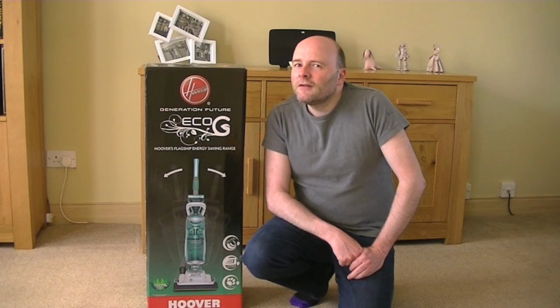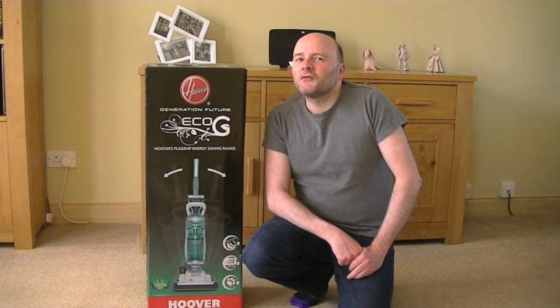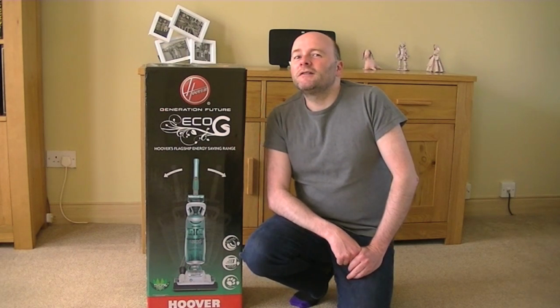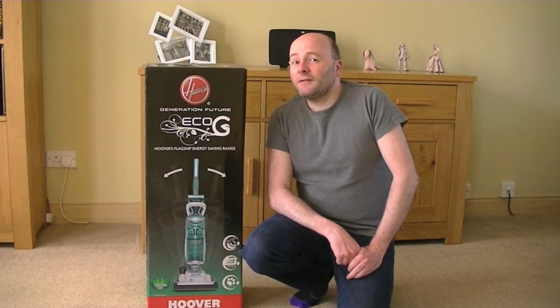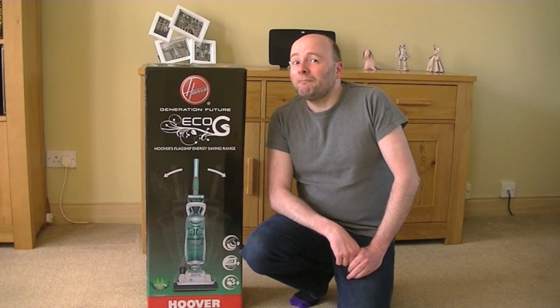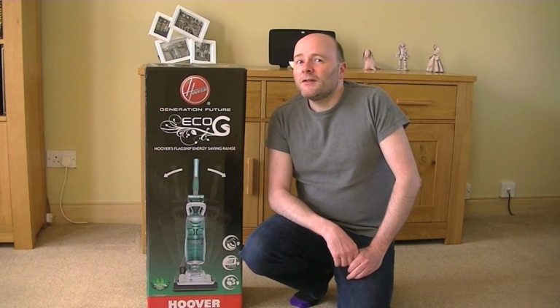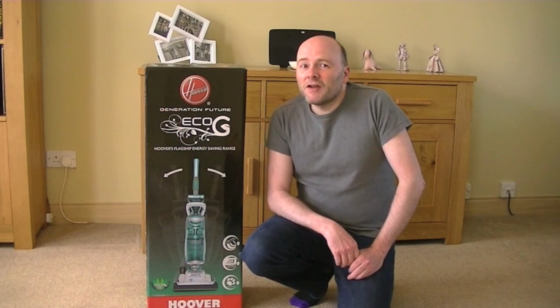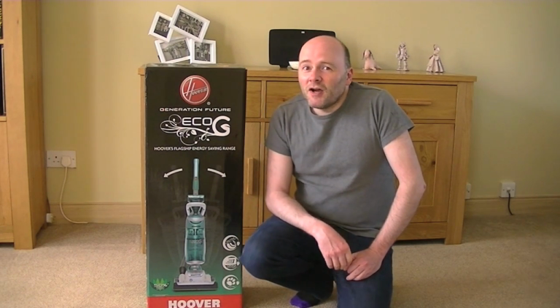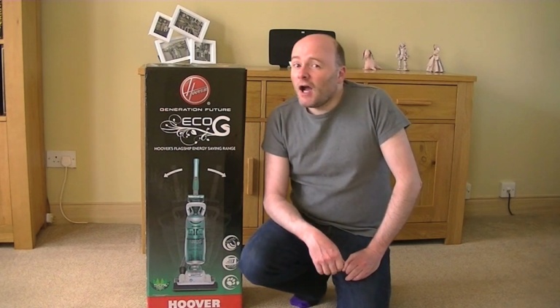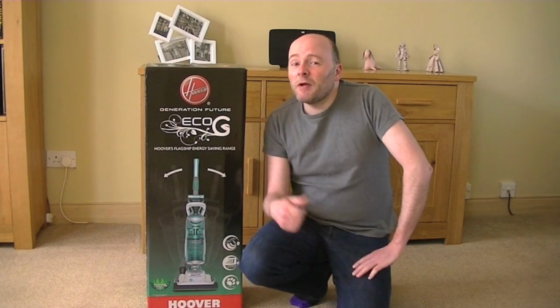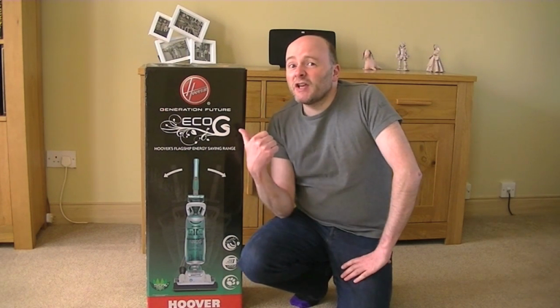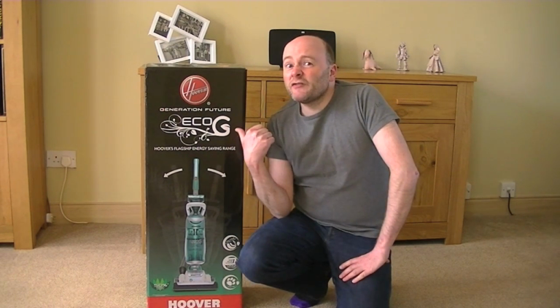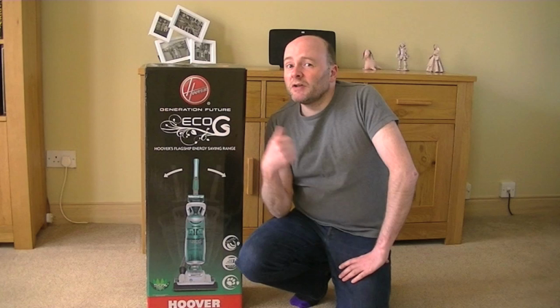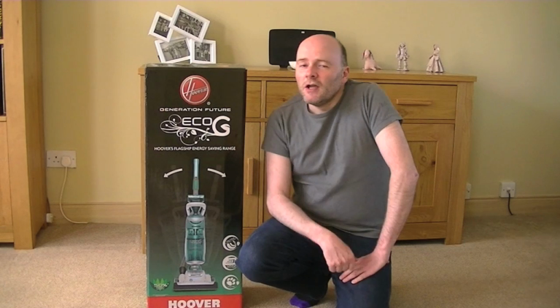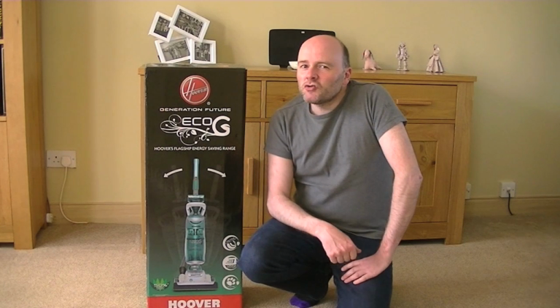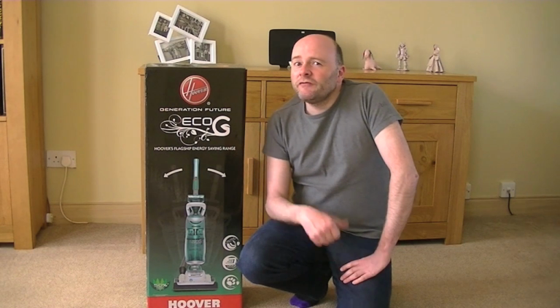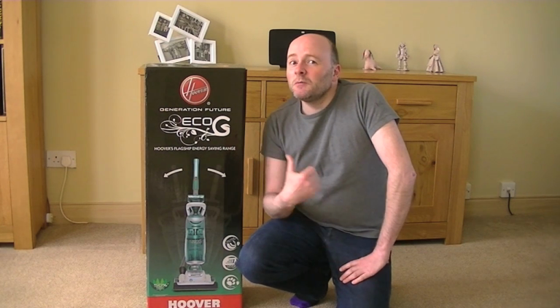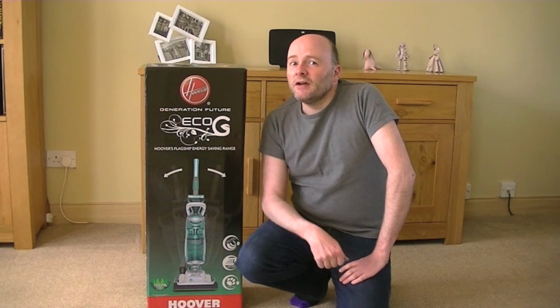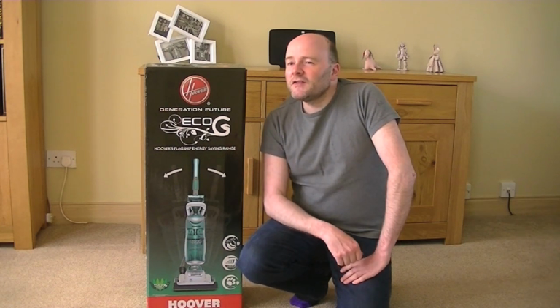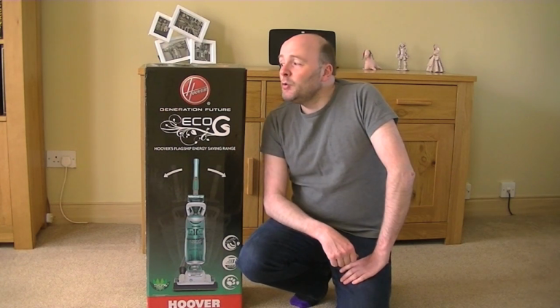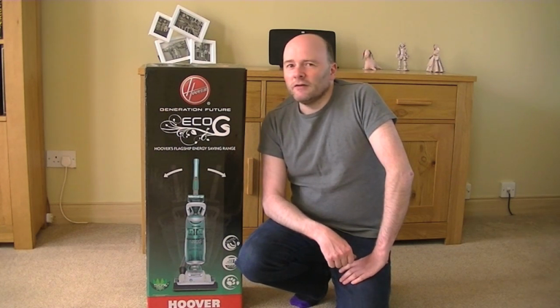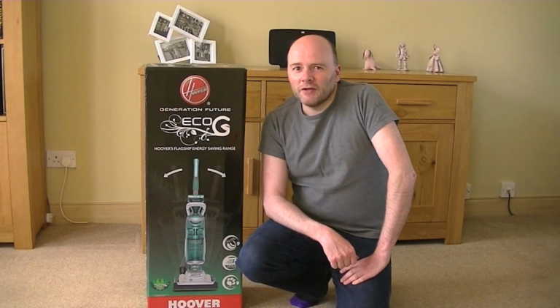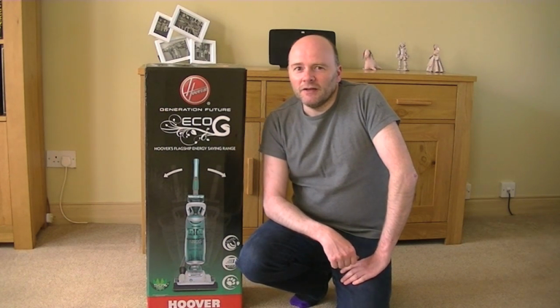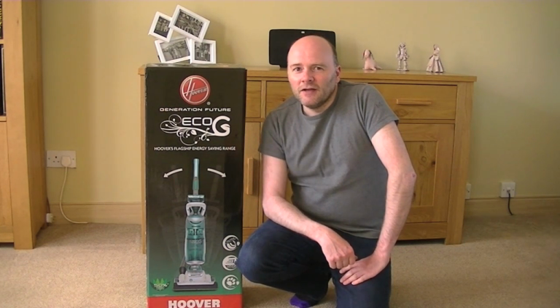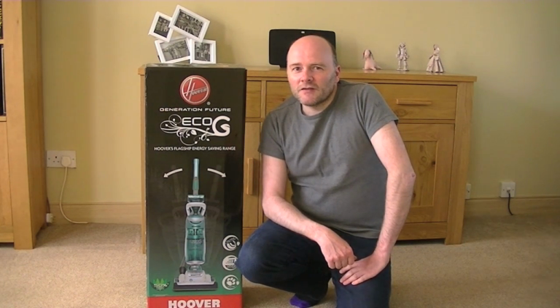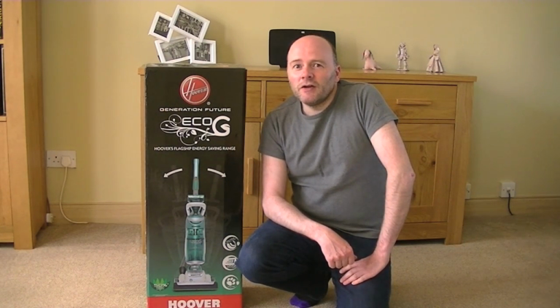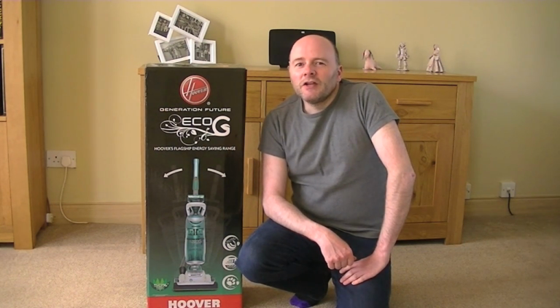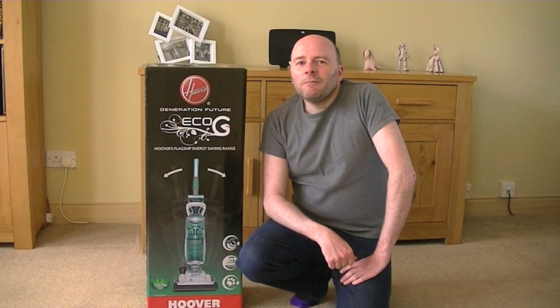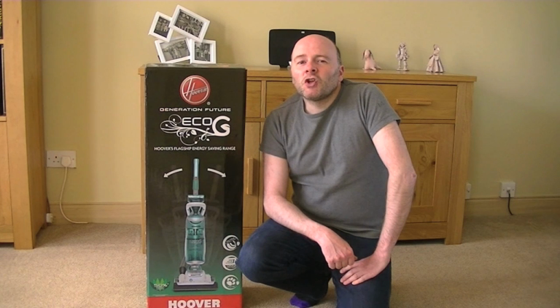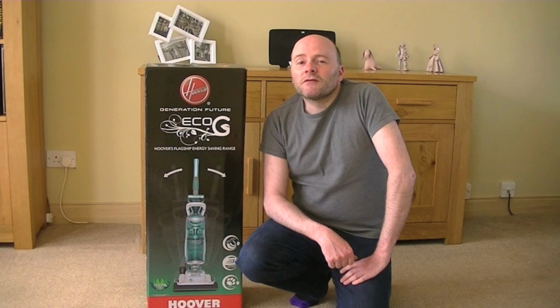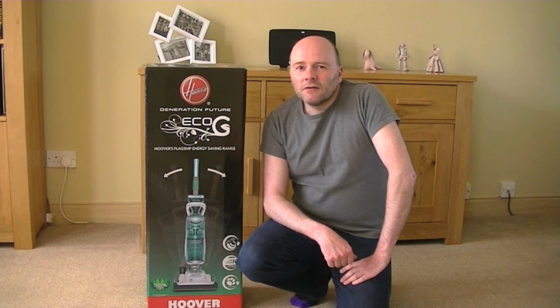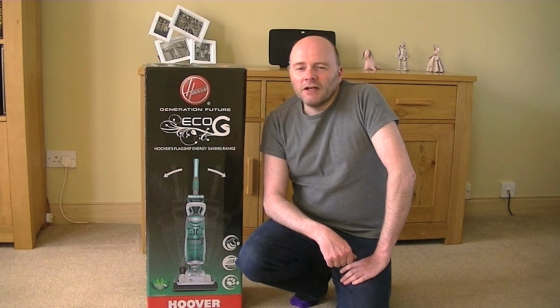That's right. Surprise, surprise. I'm going to be unboxing this vacuum cleaner. But not just a vacuum cleaner, this is a Hoover vacuum cleaner. Yes, Hoover, the name synonymous with cleaning.